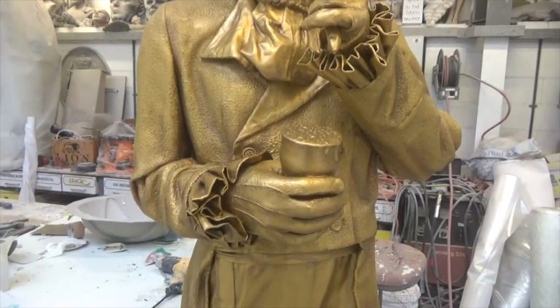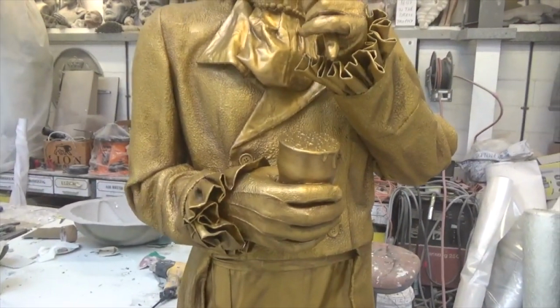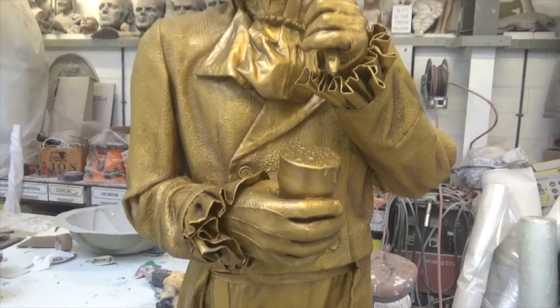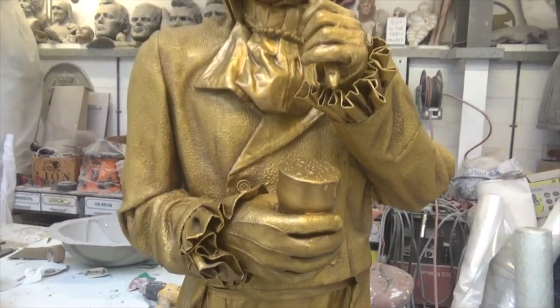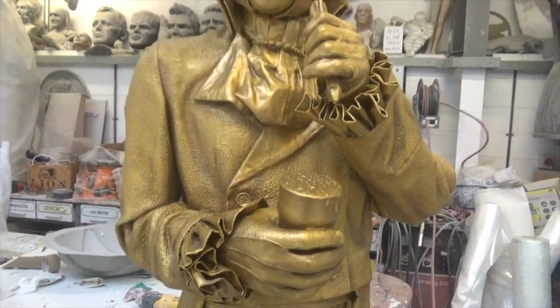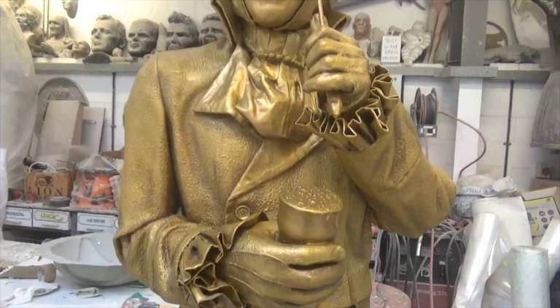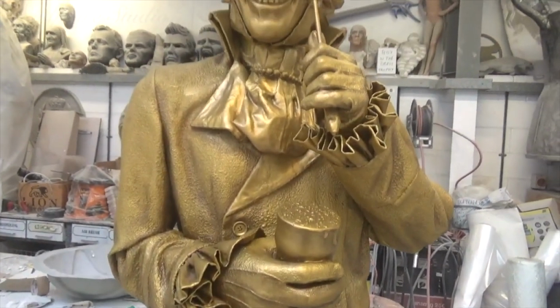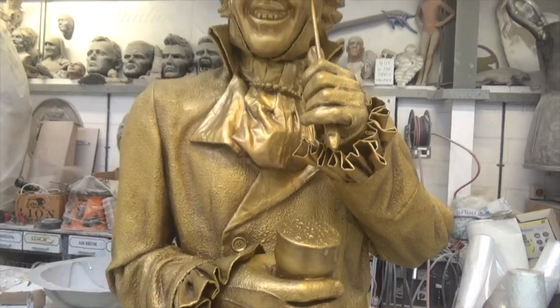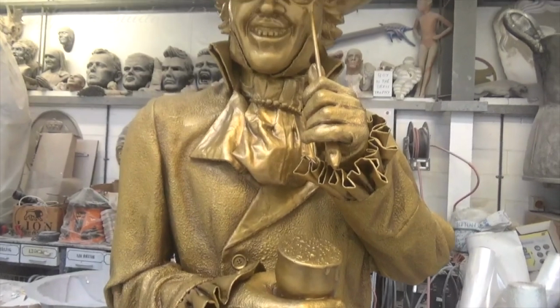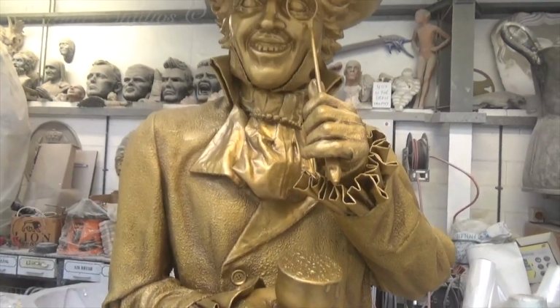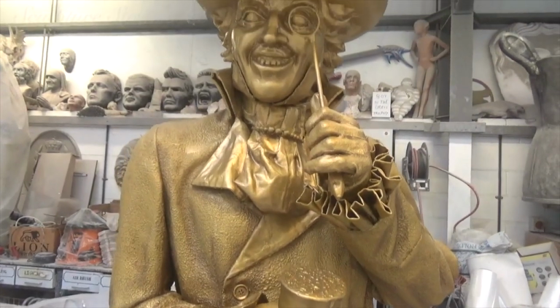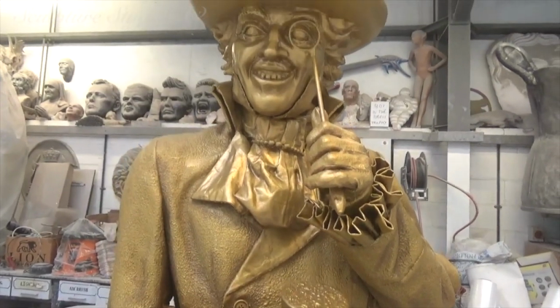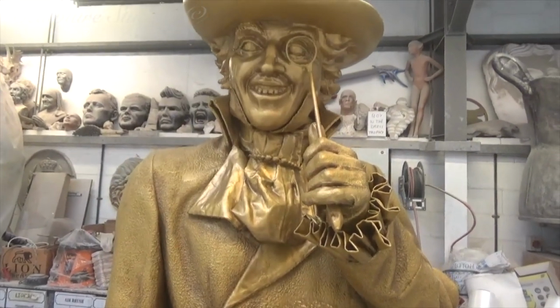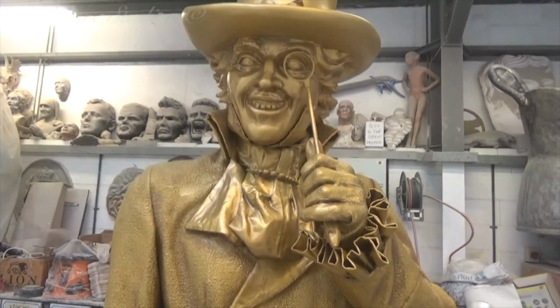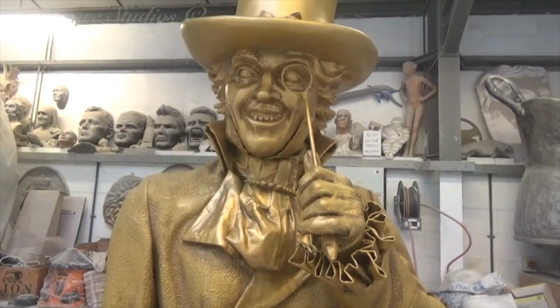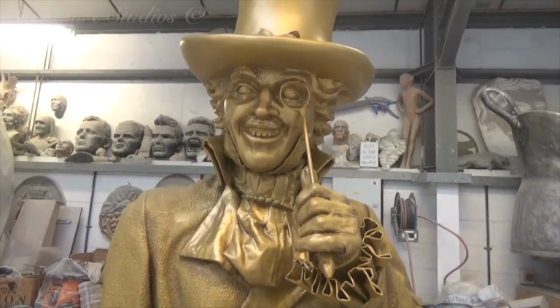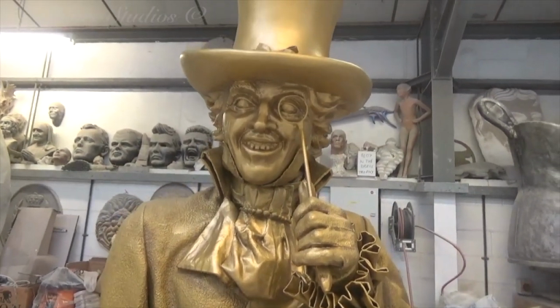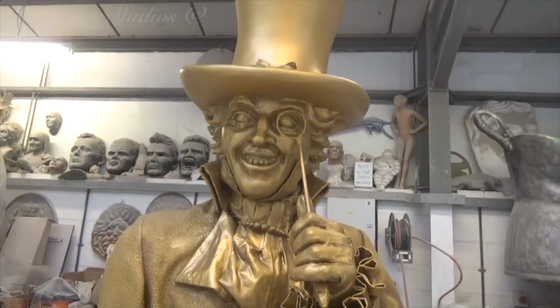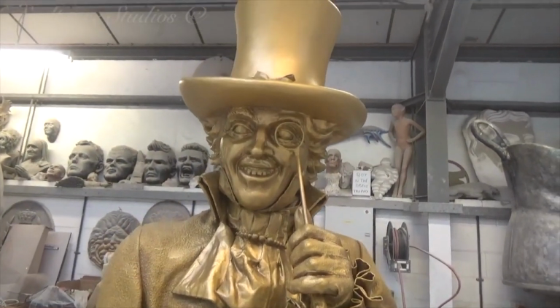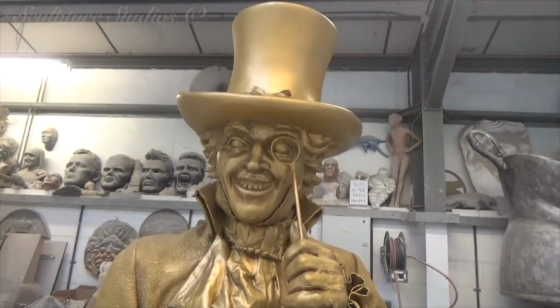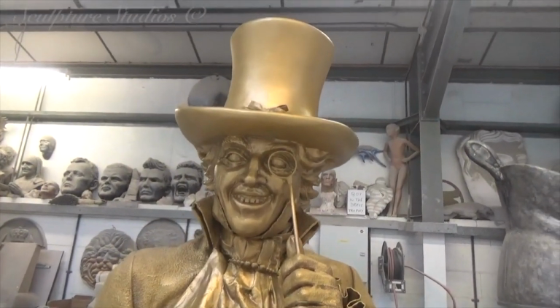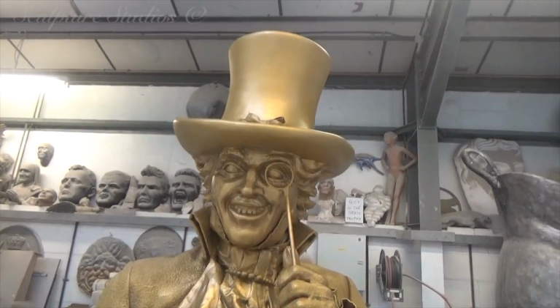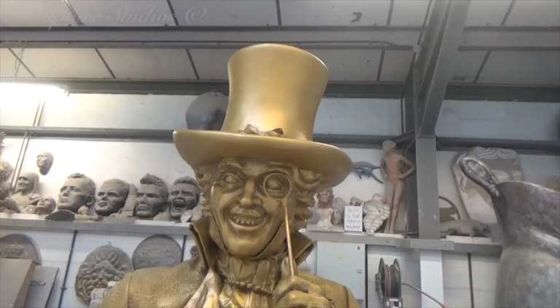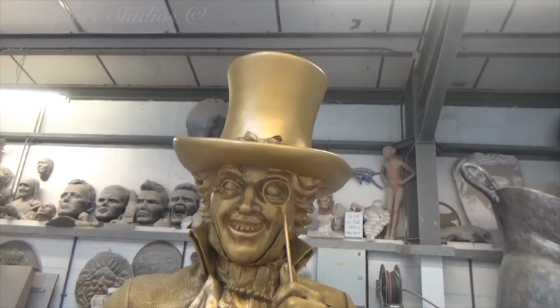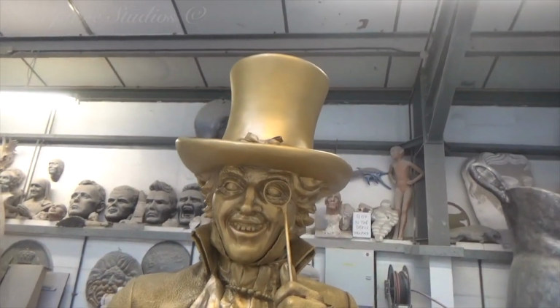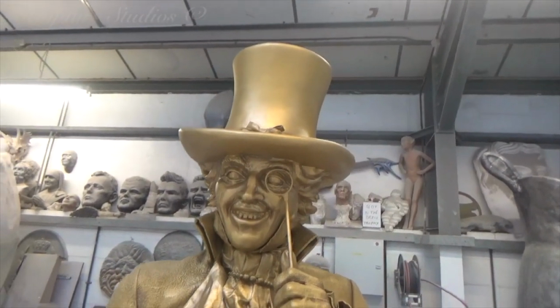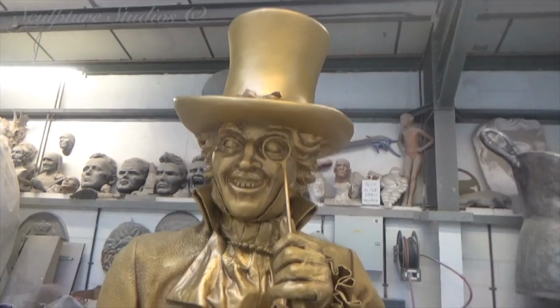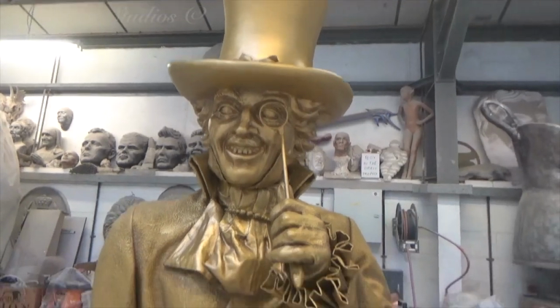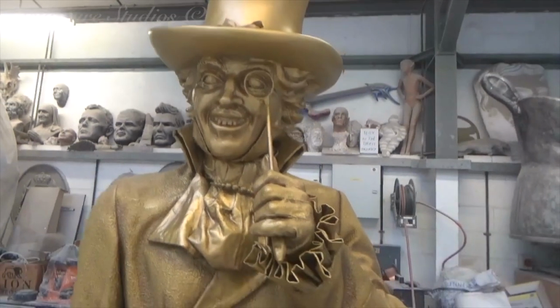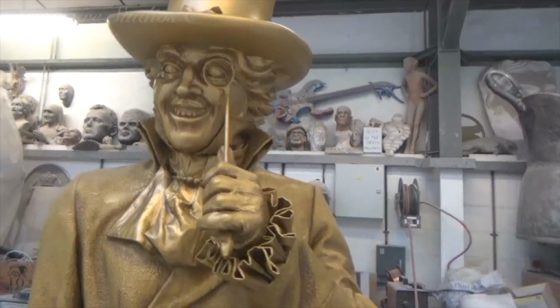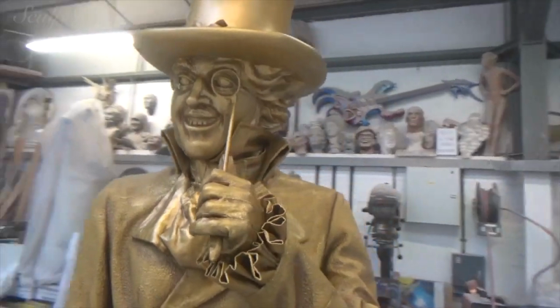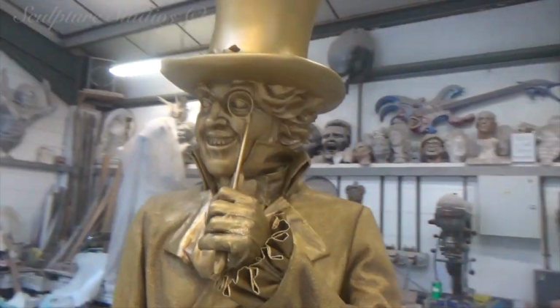Hopefully this happy chappy will be appreciated up at his new home in Kilmarnock in Scotland — no doubt a little bit of a photo opportunity with the regulars.